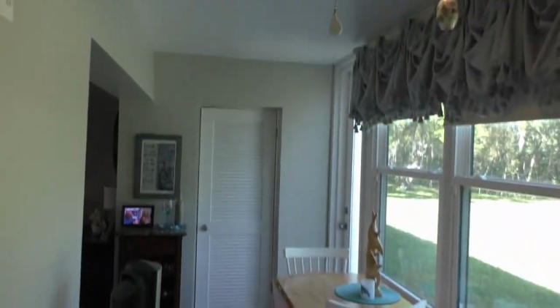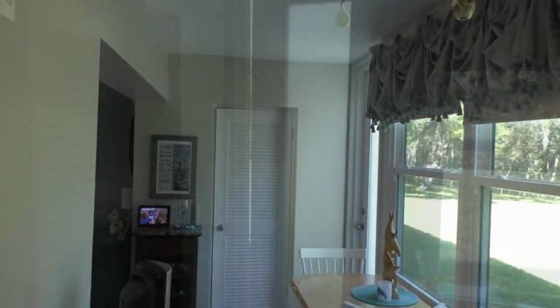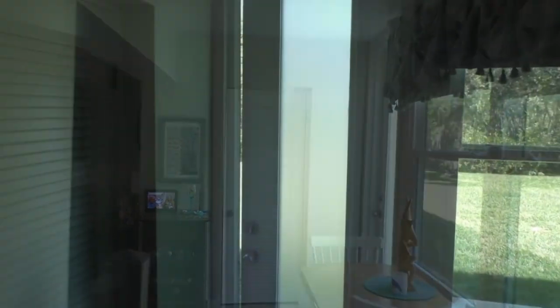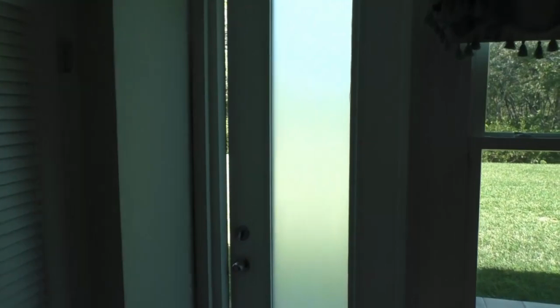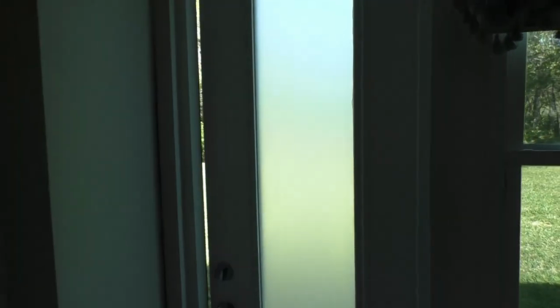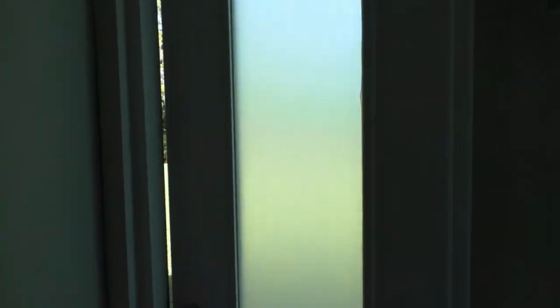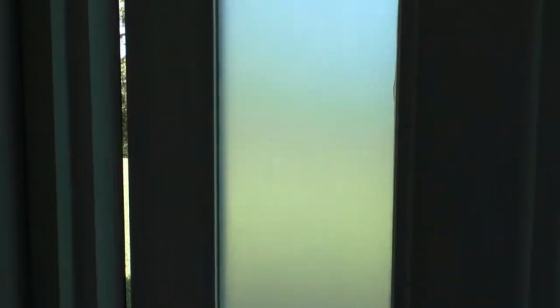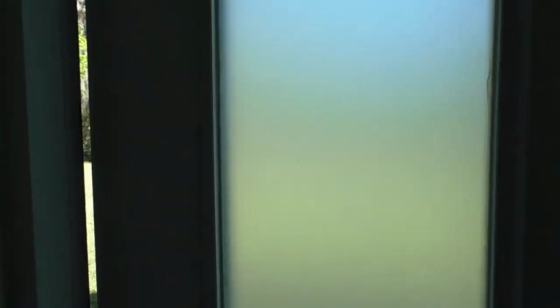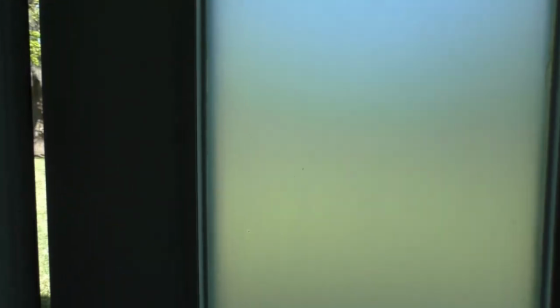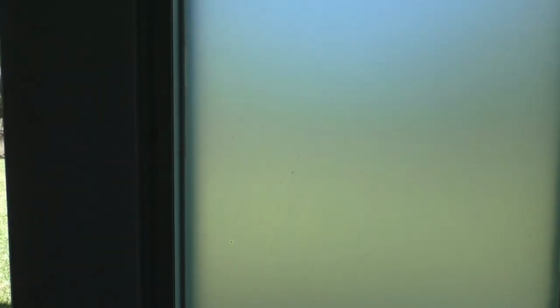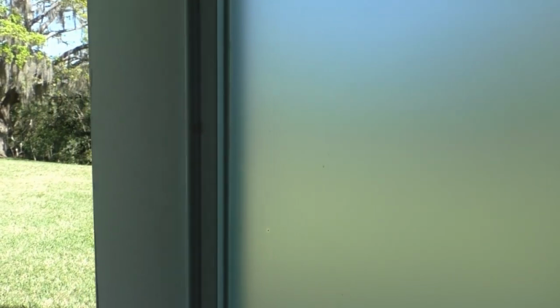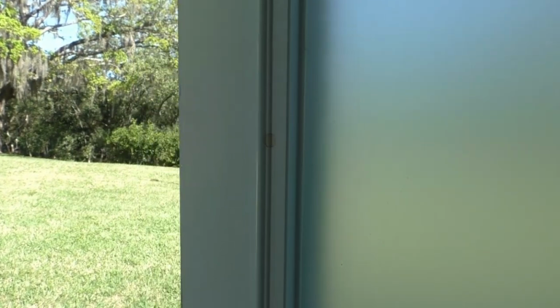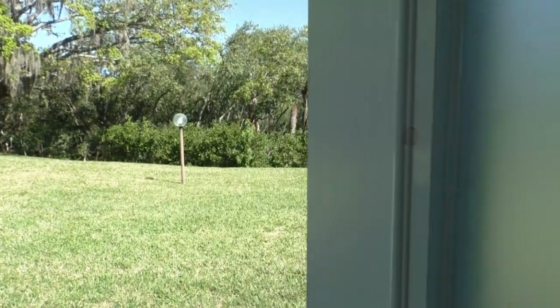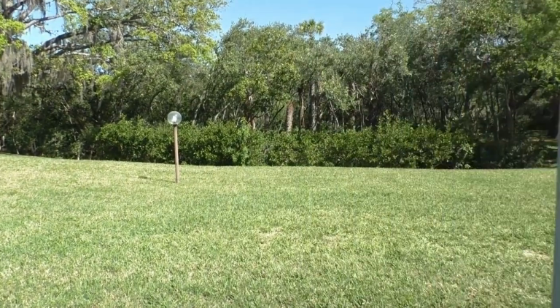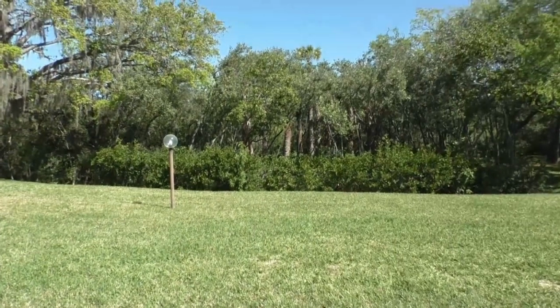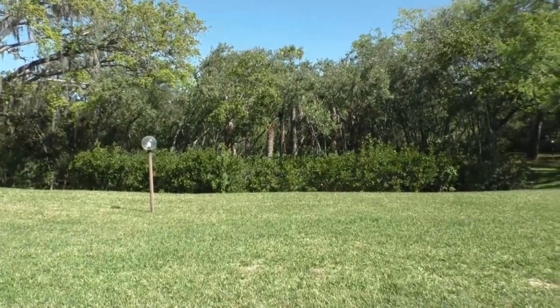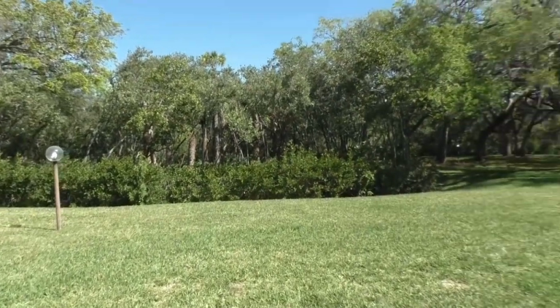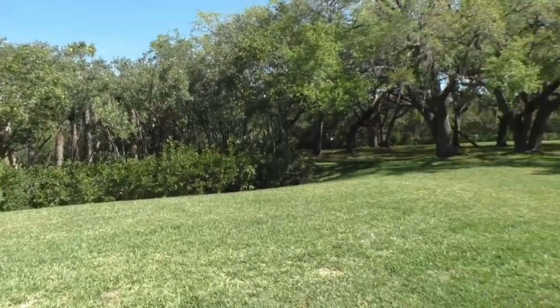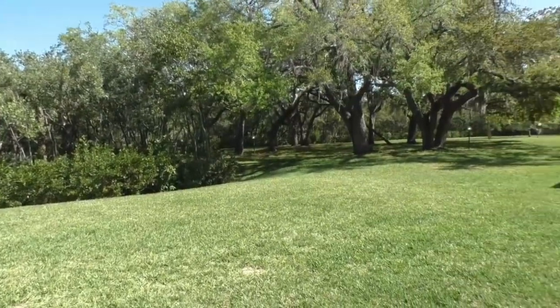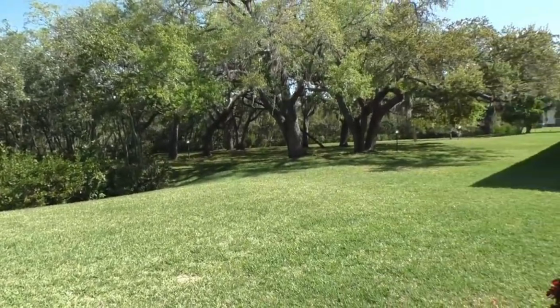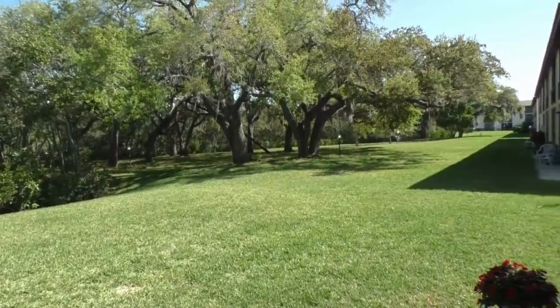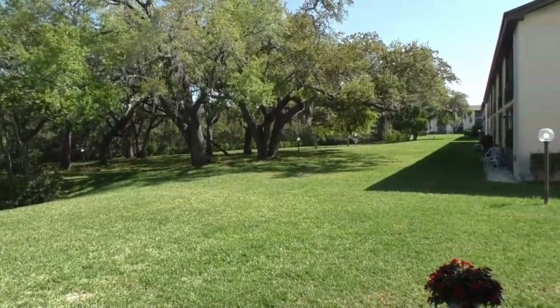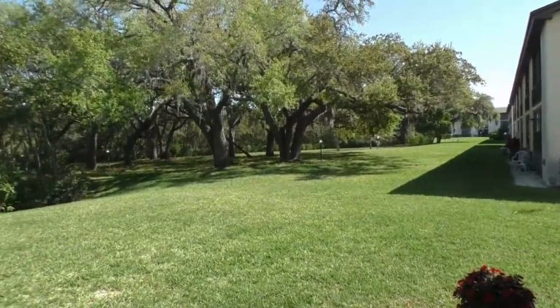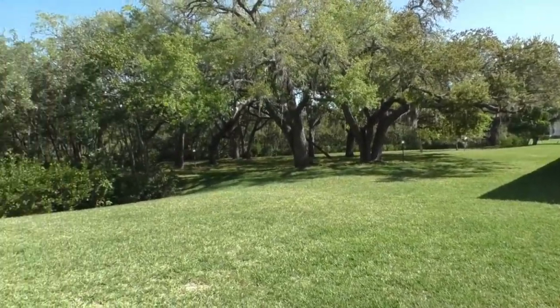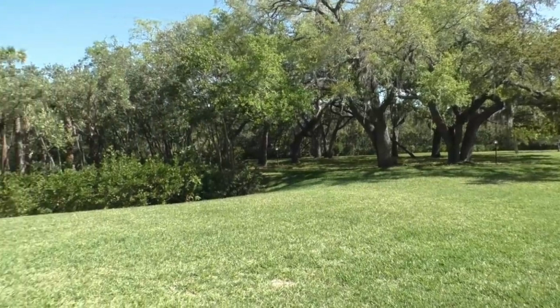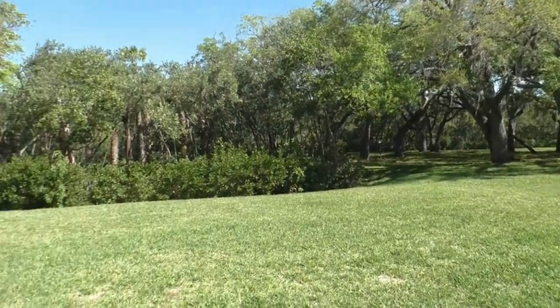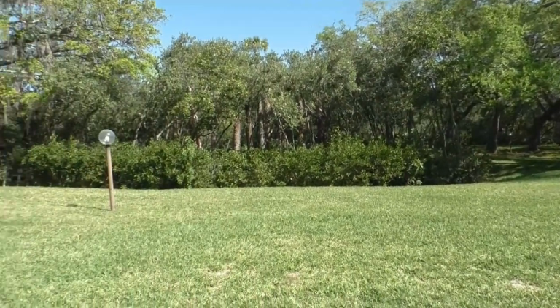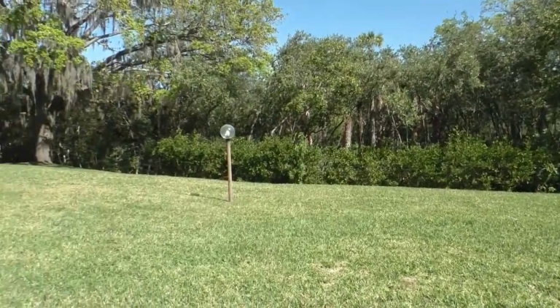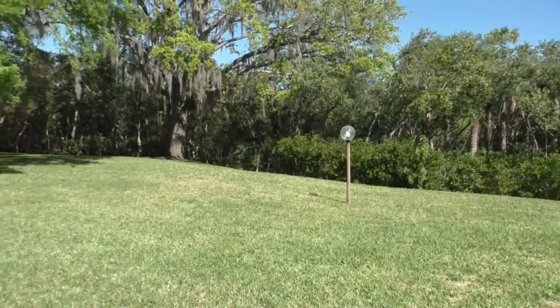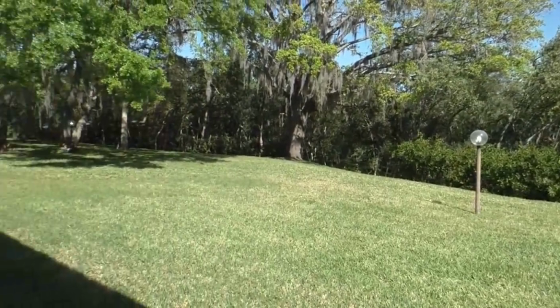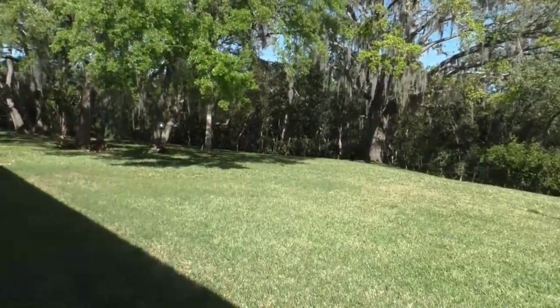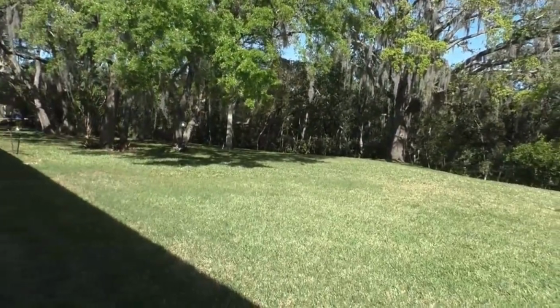Come take a look outside — you cannot believe how beautiful it is out here. Peaceful and serene. If you would like to know what the private beach looks like, take a look at the description below. There's a link to that video below.